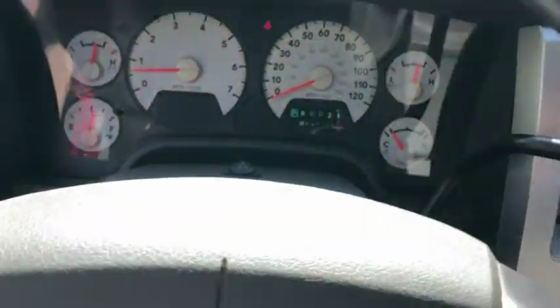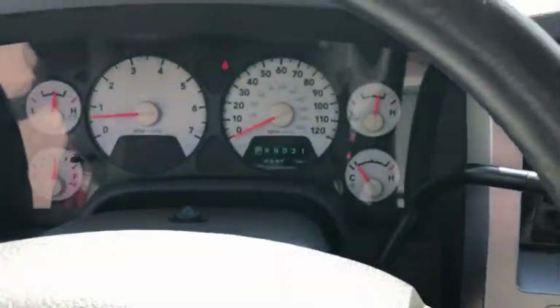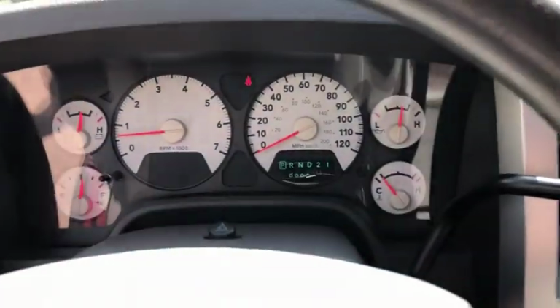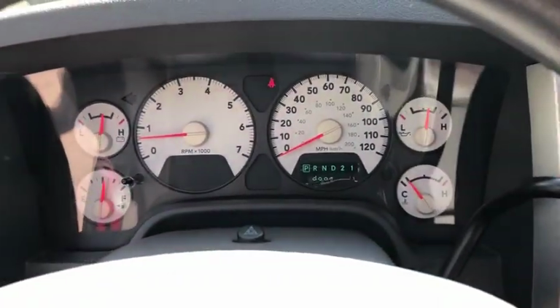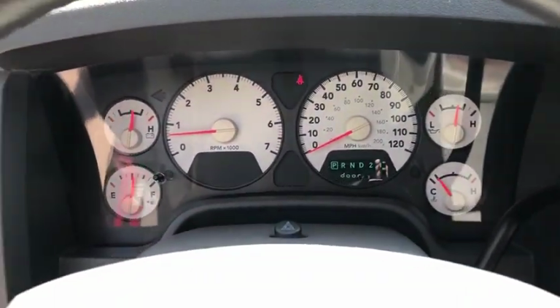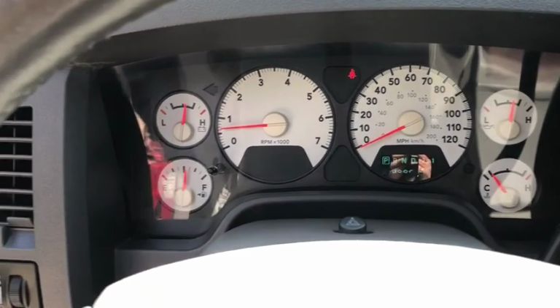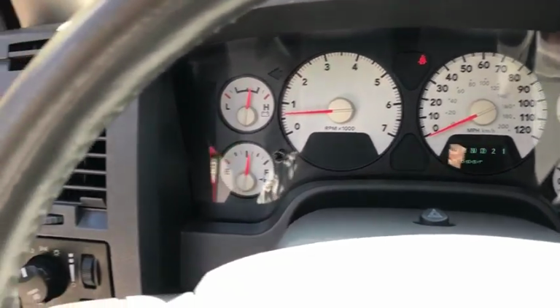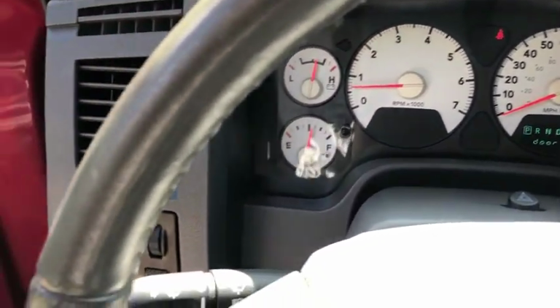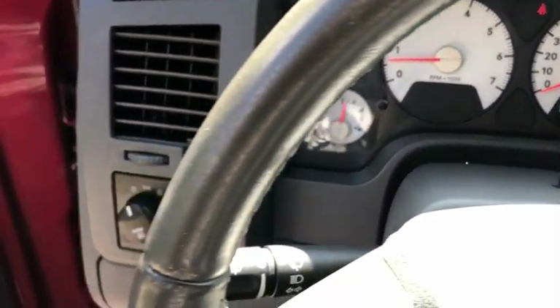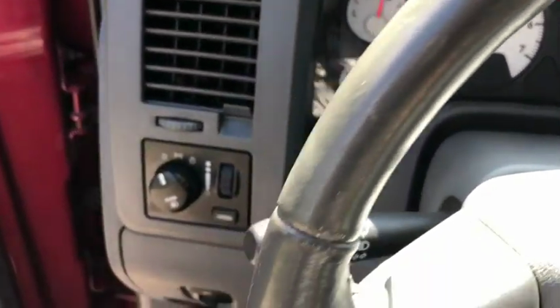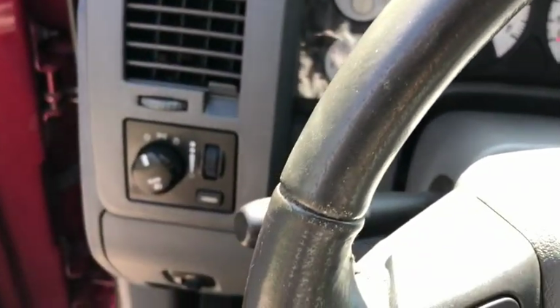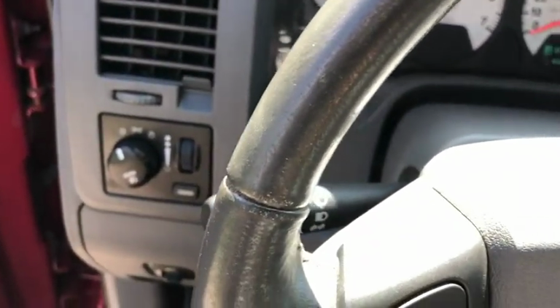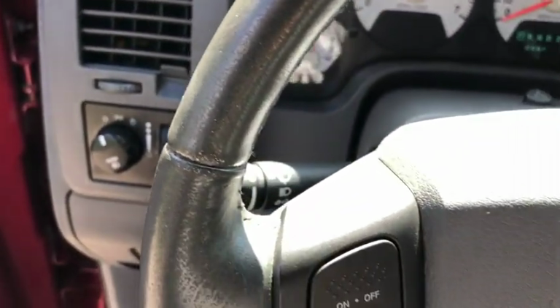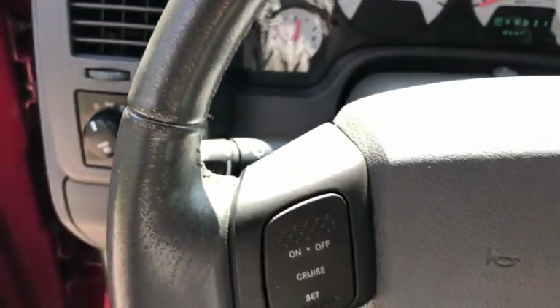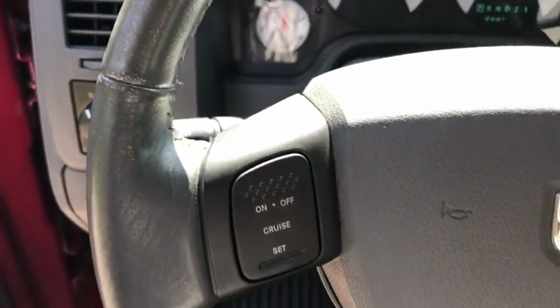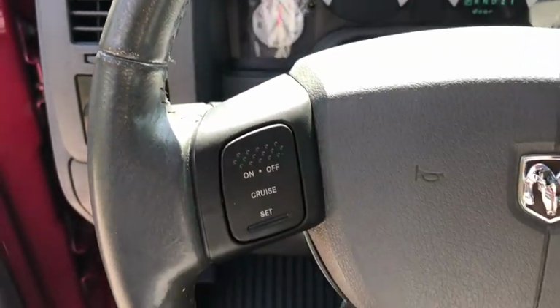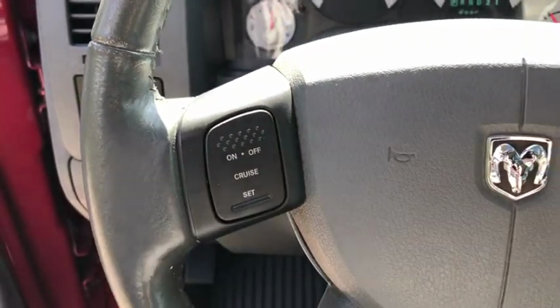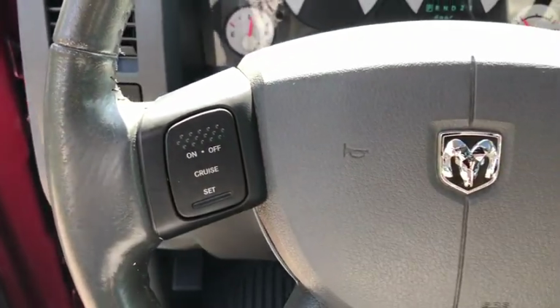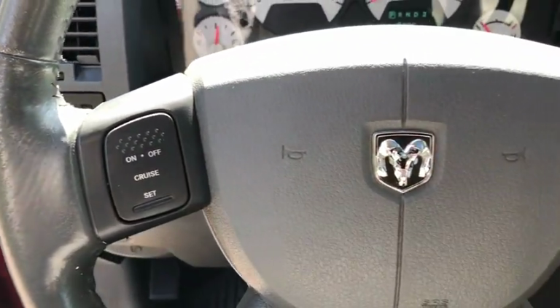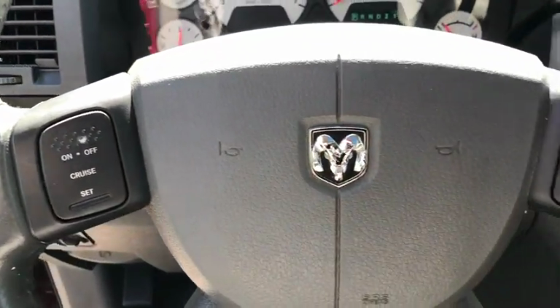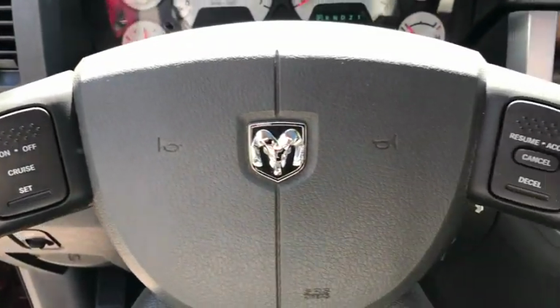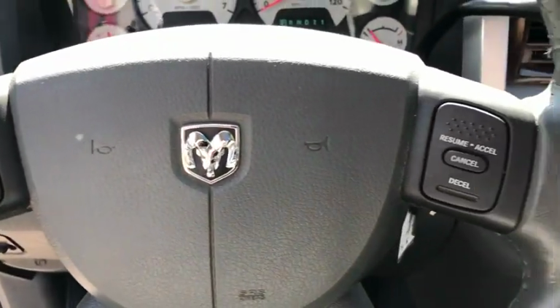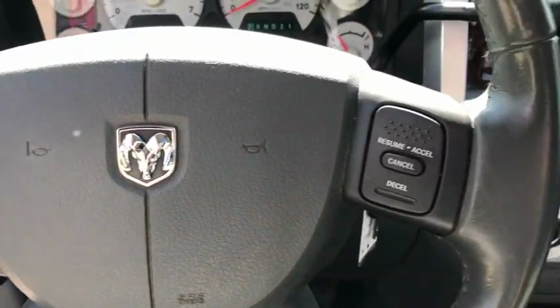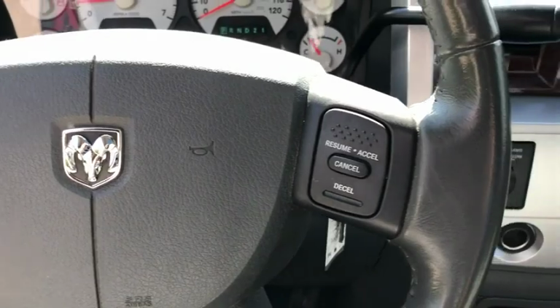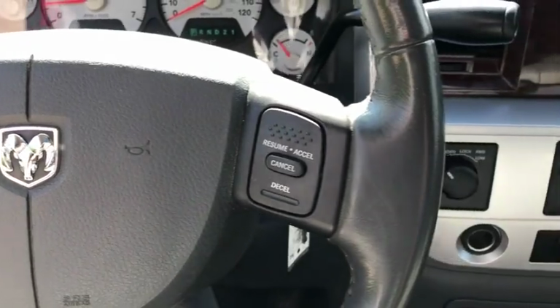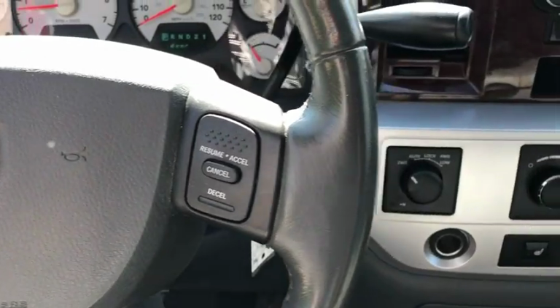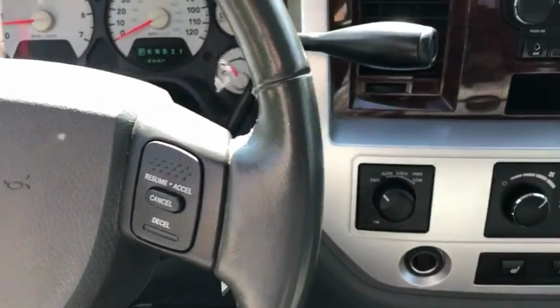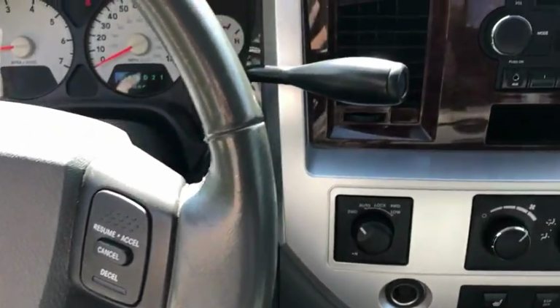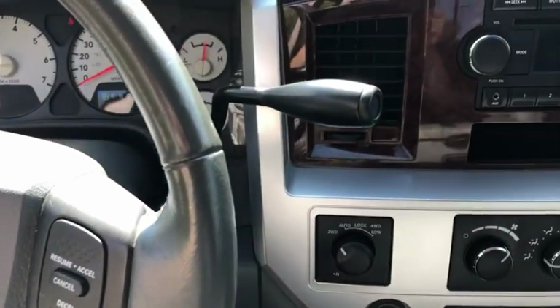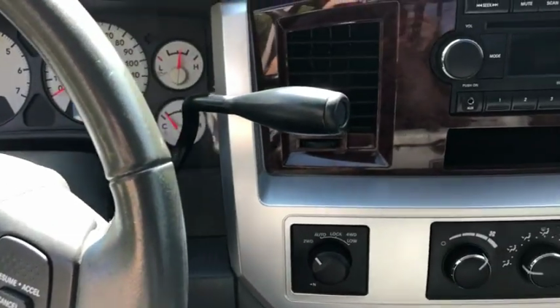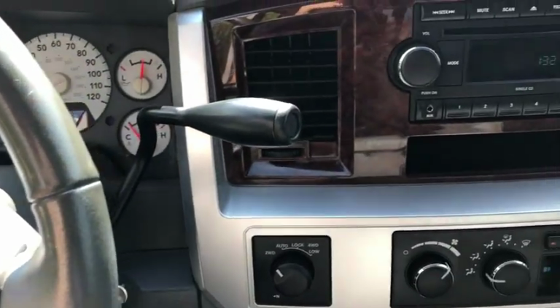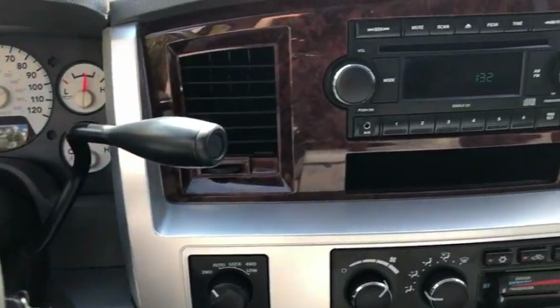Compass, electronic stability control, CD player, security system, trip computer, heated front seats, power windows, fog lights, panic alarm.